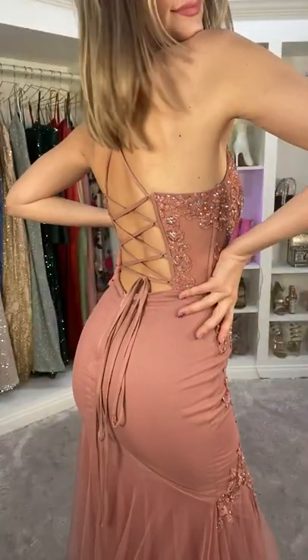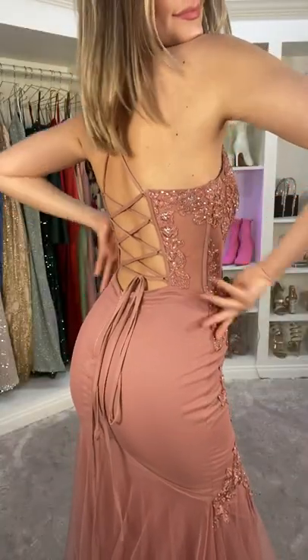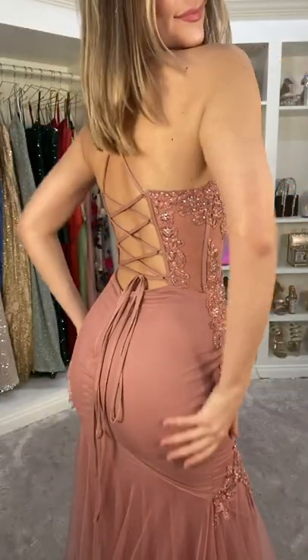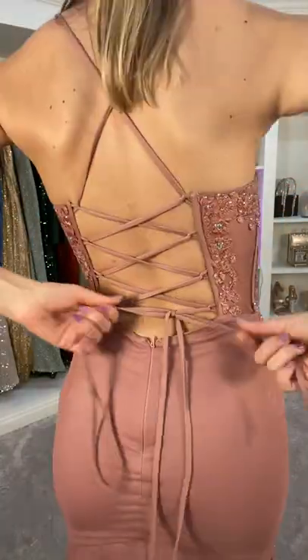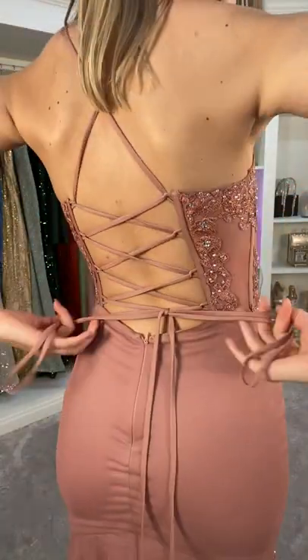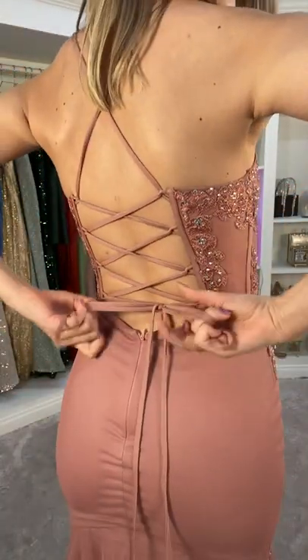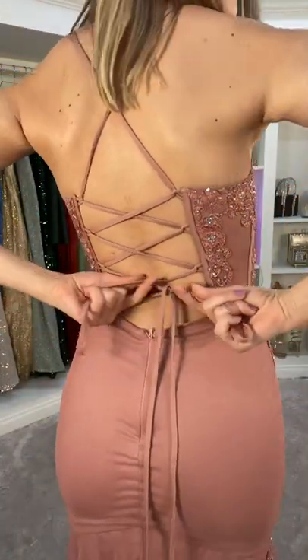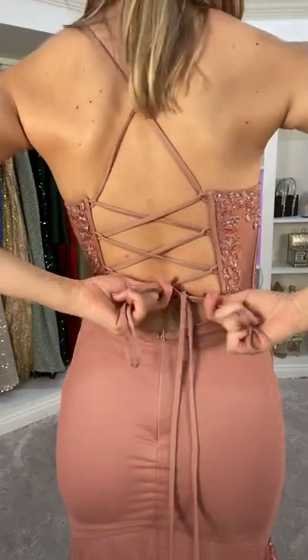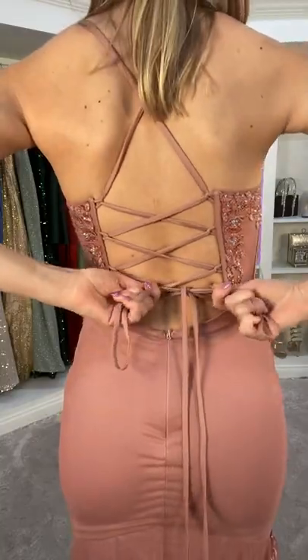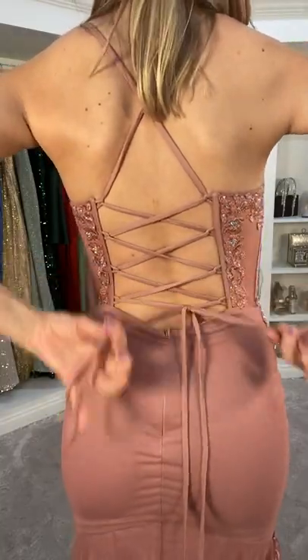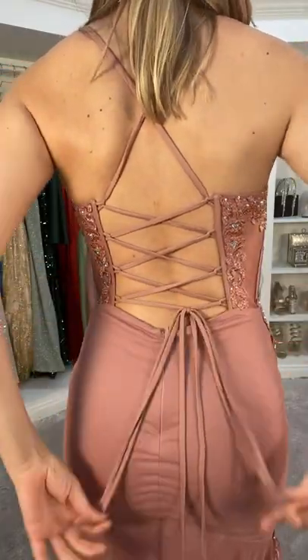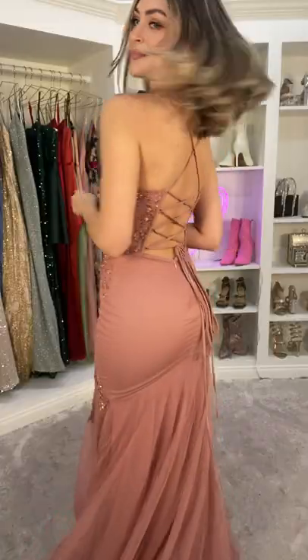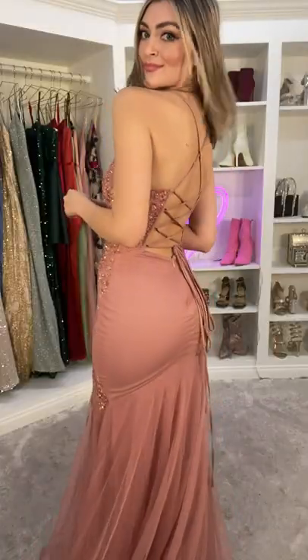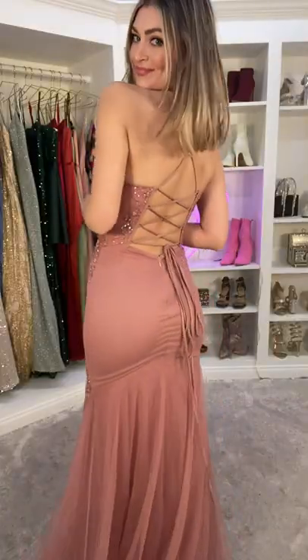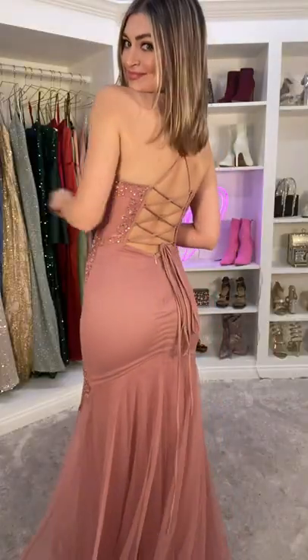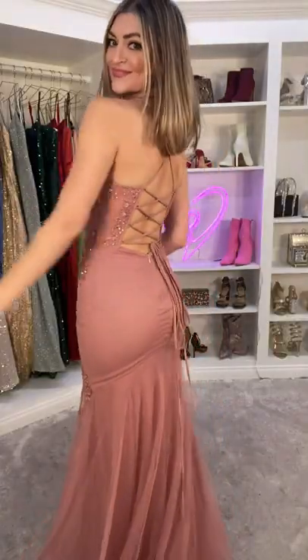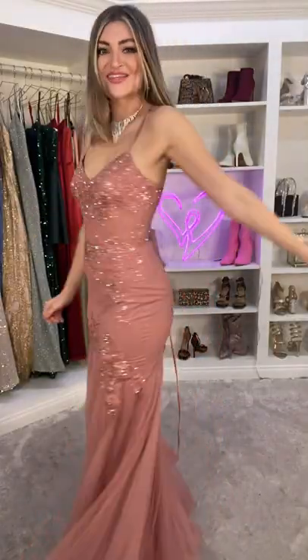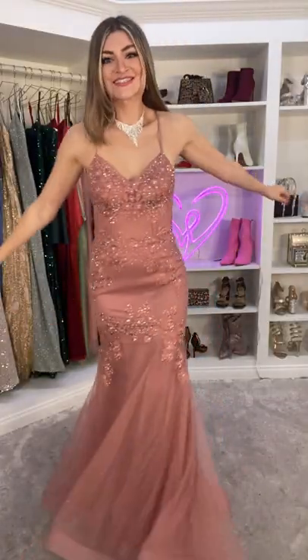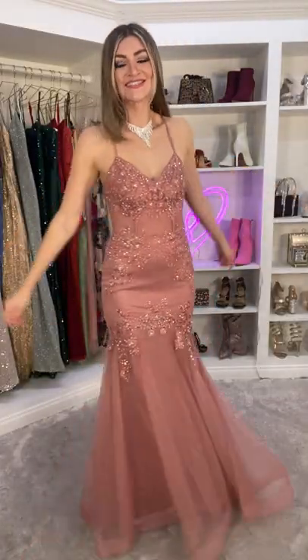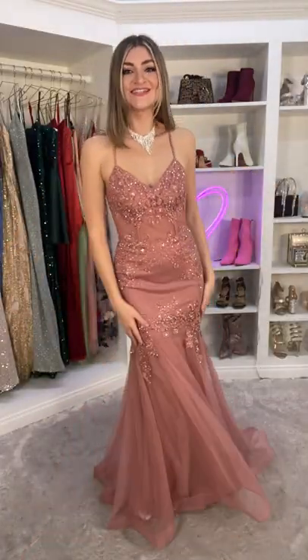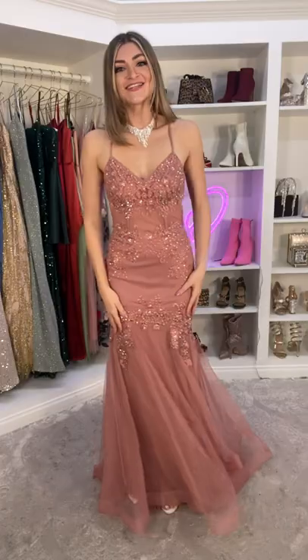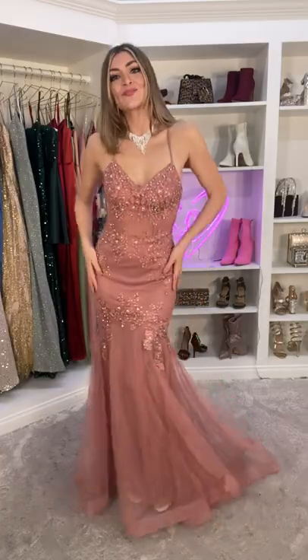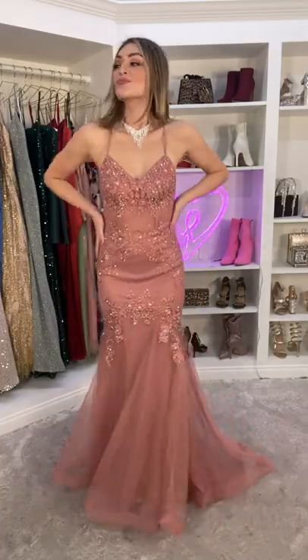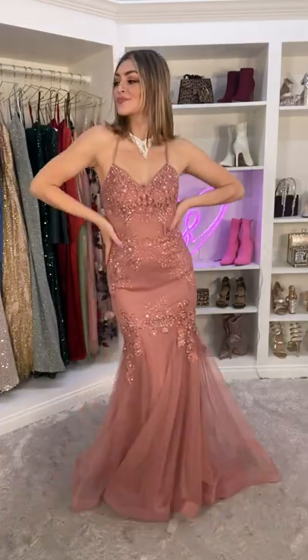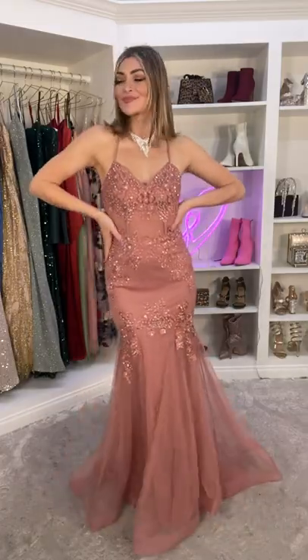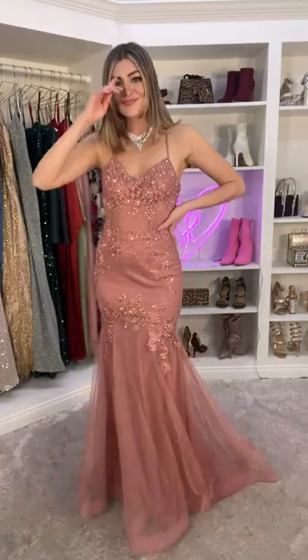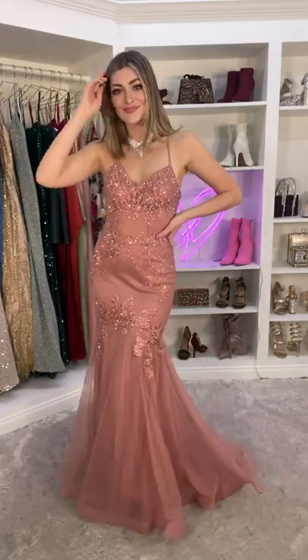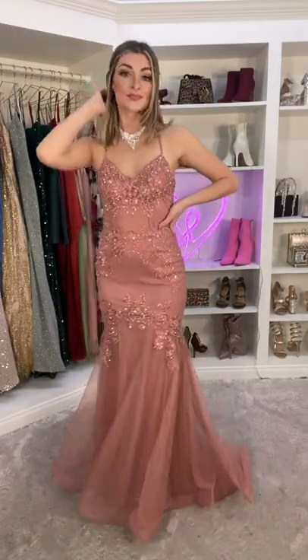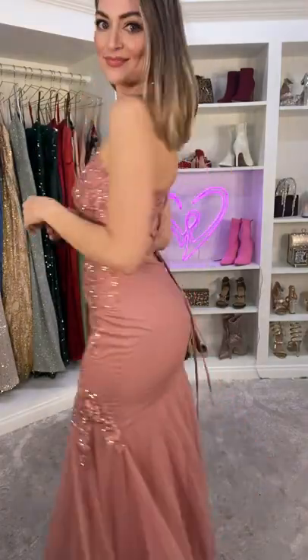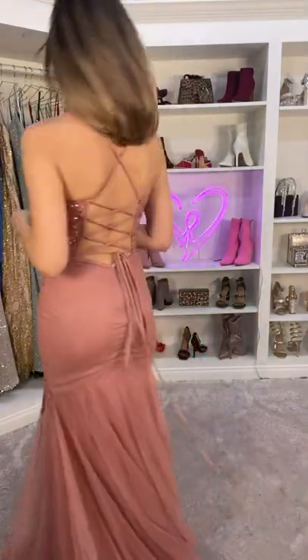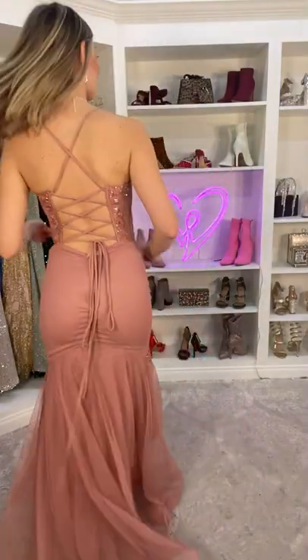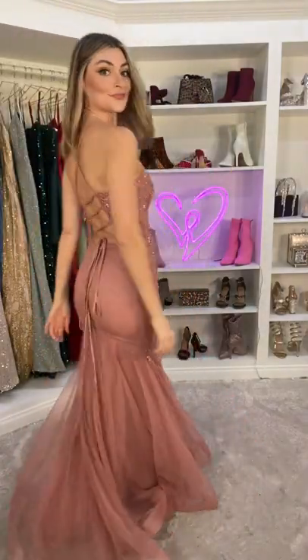My favorite part is the back — it has an open lace-up back, which is so unique and stunning. The mermaid silhouette is everything. This dress would be so fun to dance in. I never want to take this off; I feel like a princess, and you guys need it too.